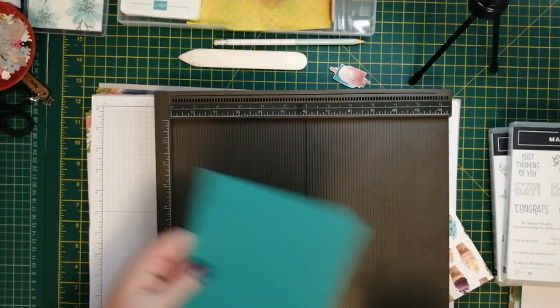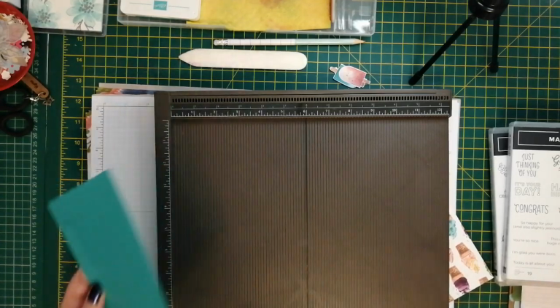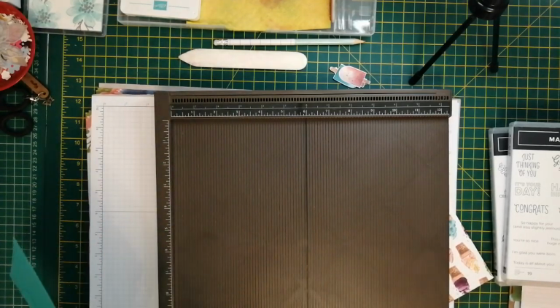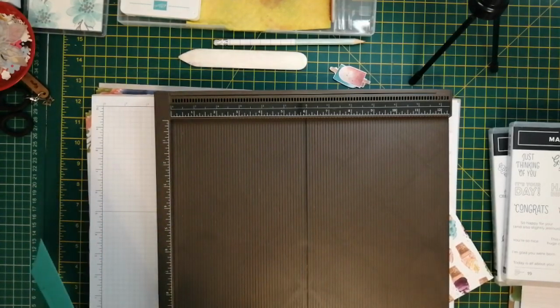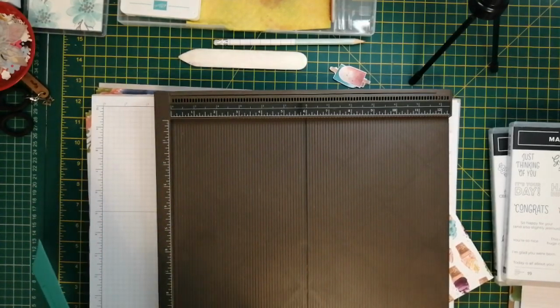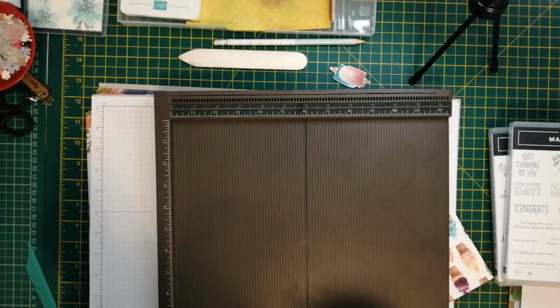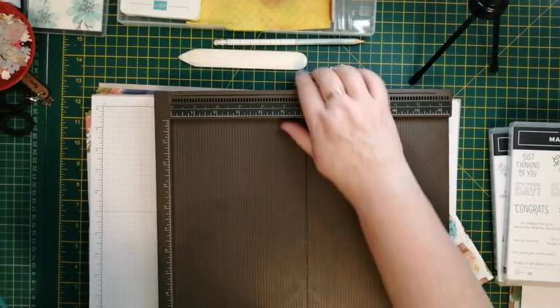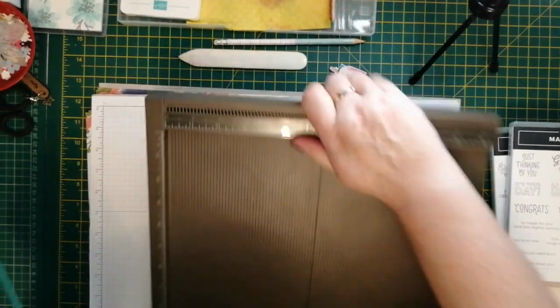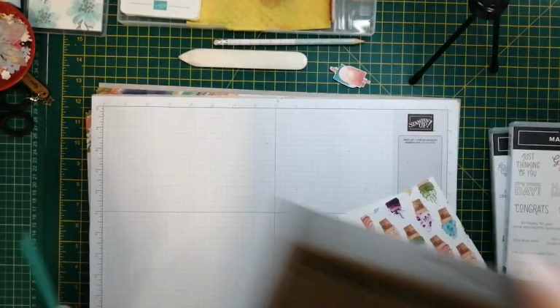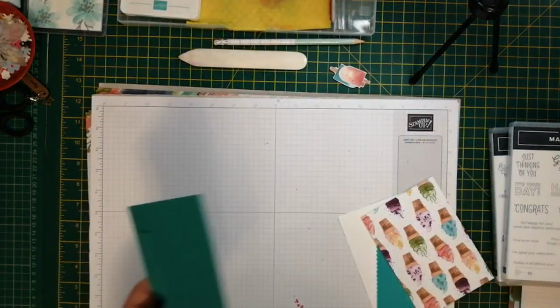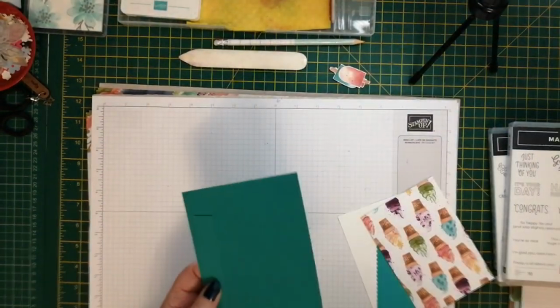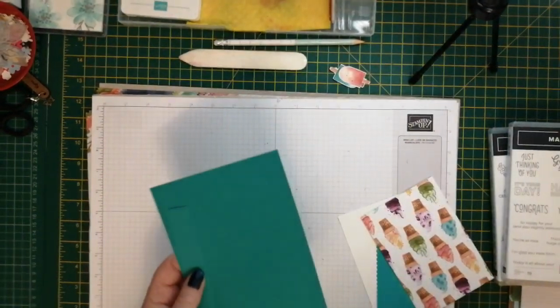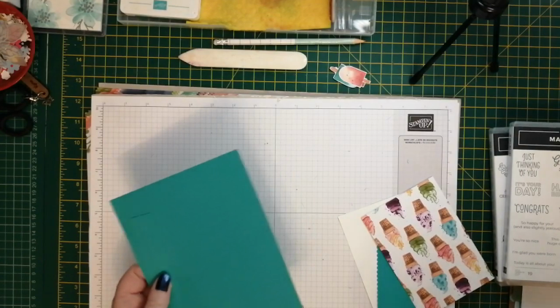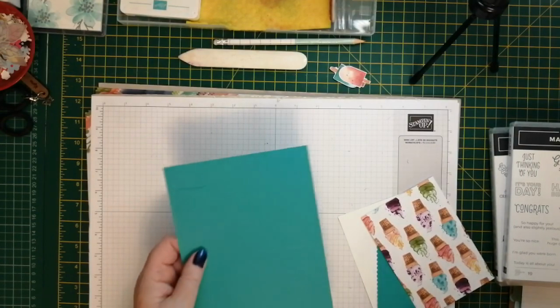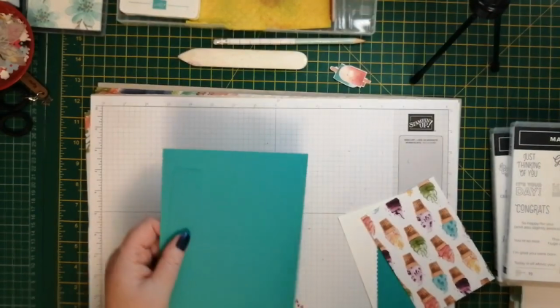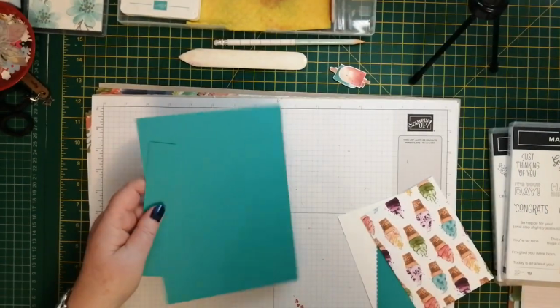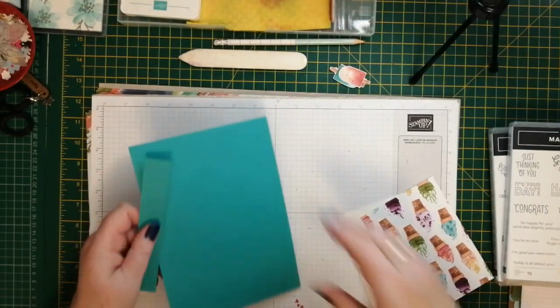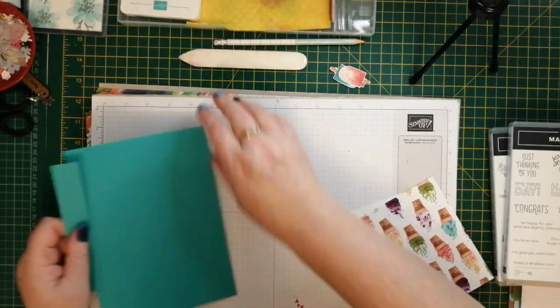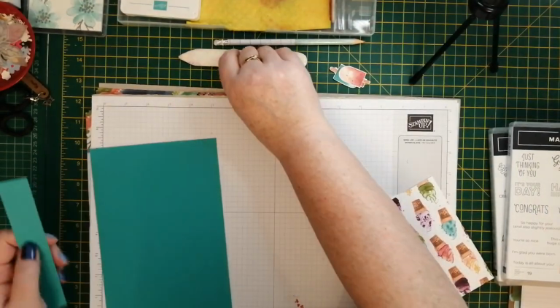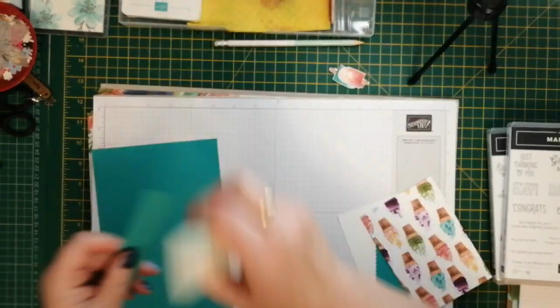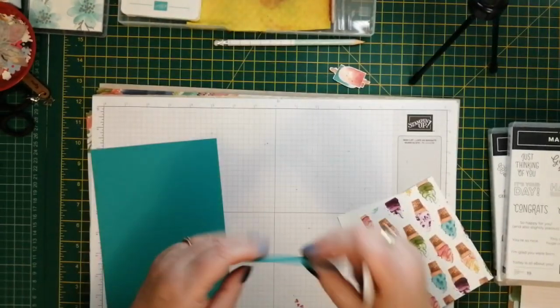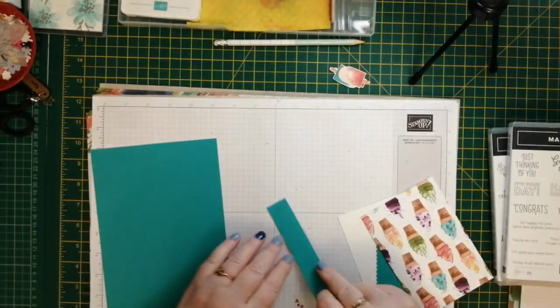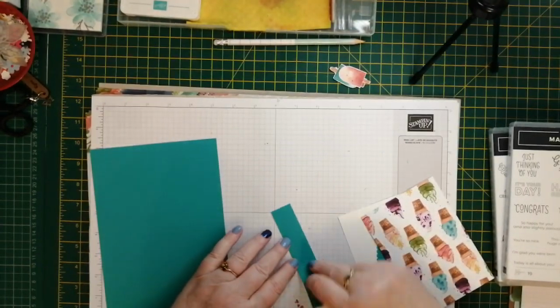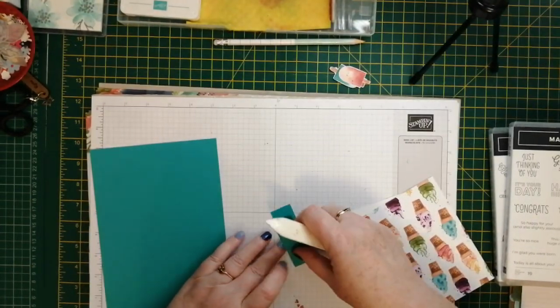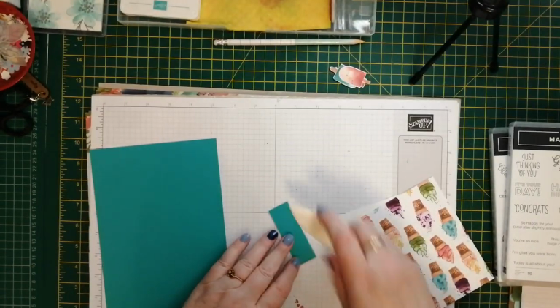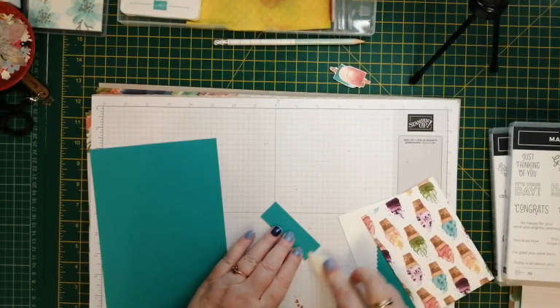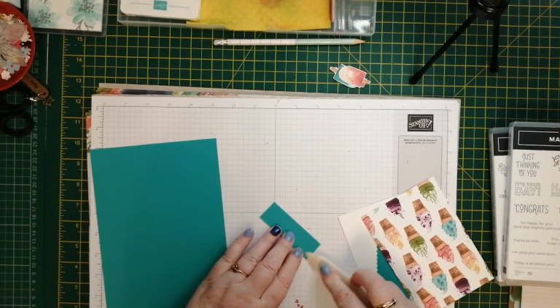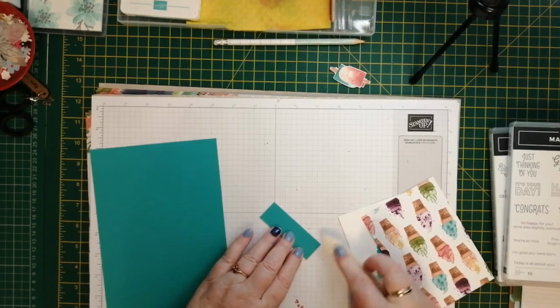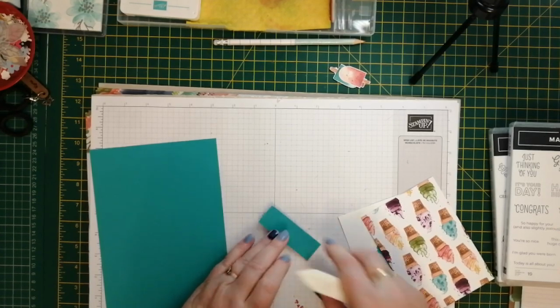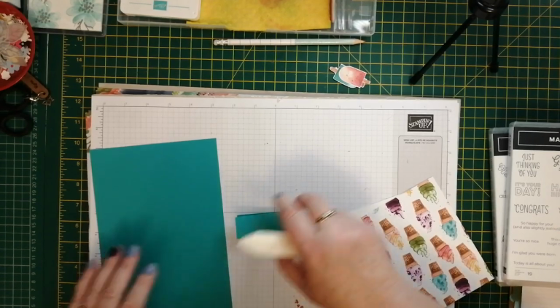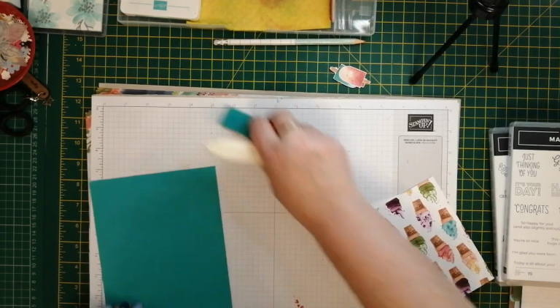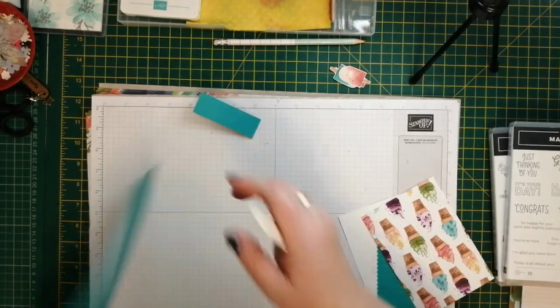That one doesn't have to be exactly in the middle, just near enough. Get the bone folder and just fold those.